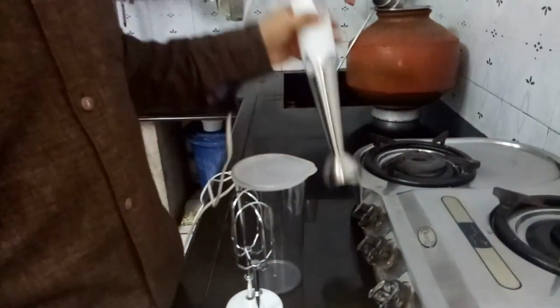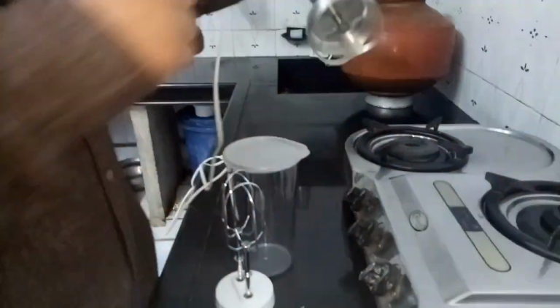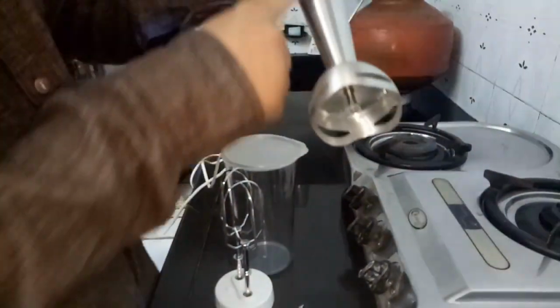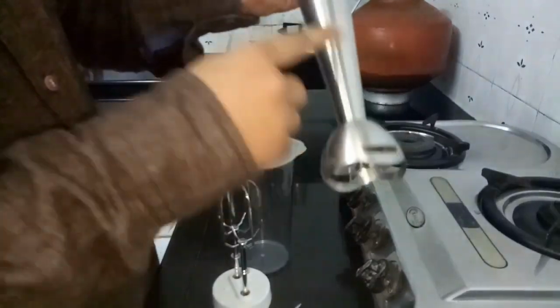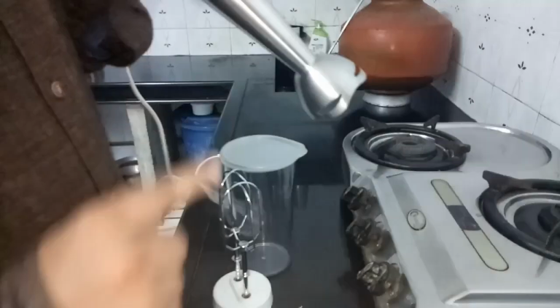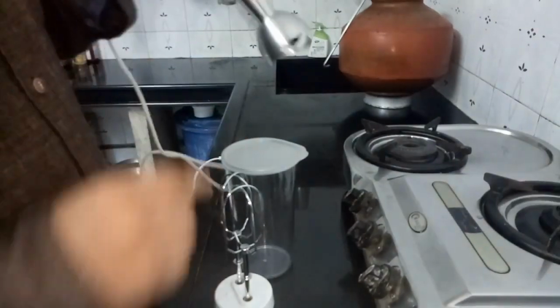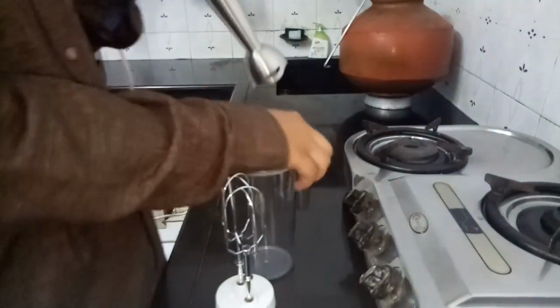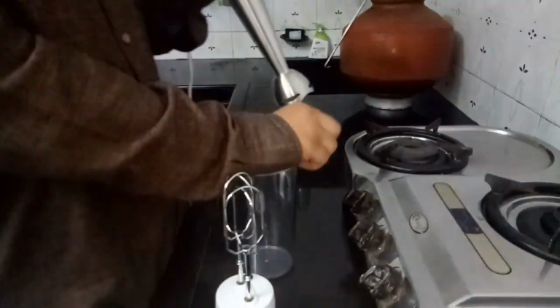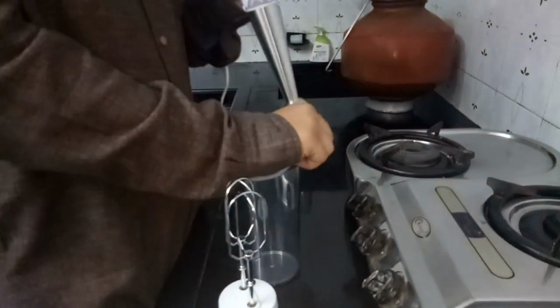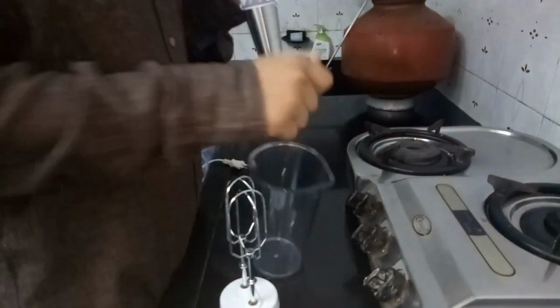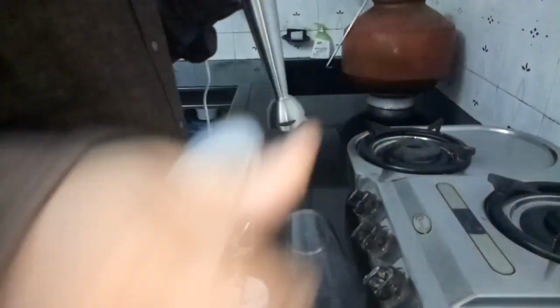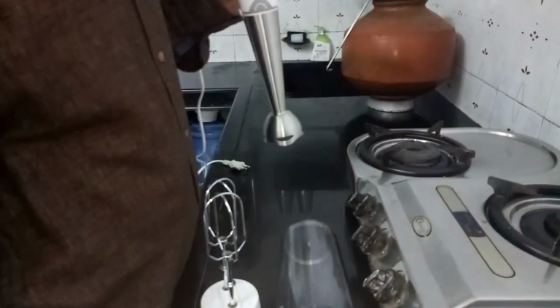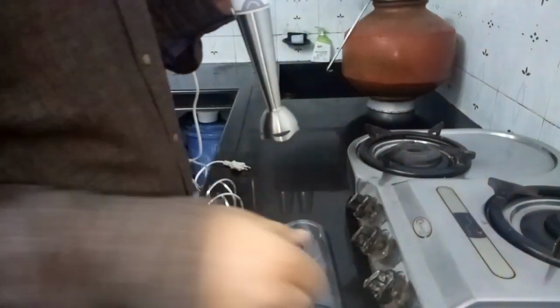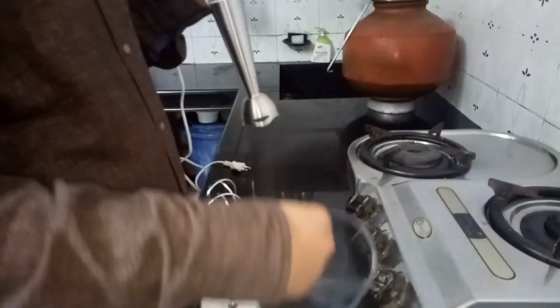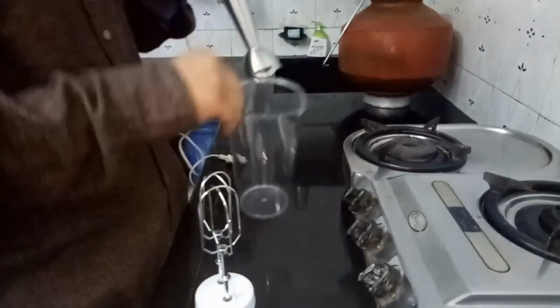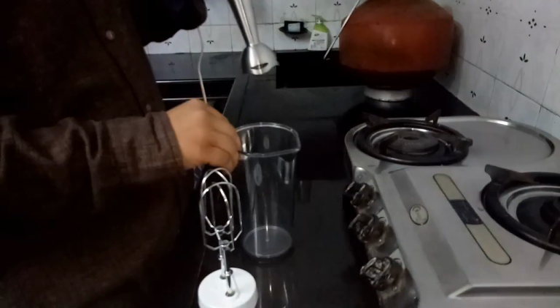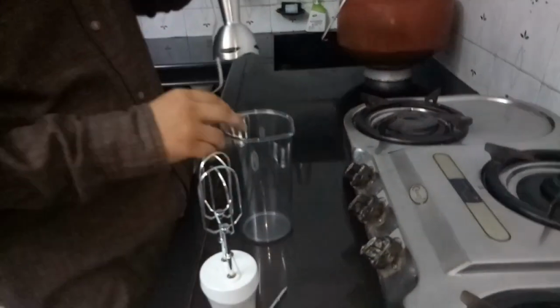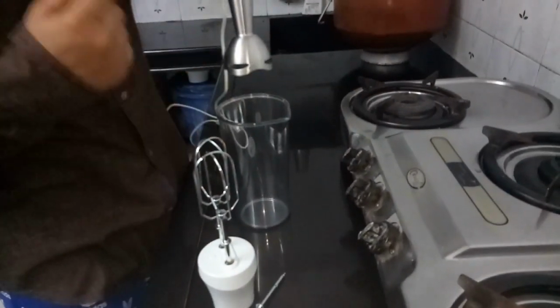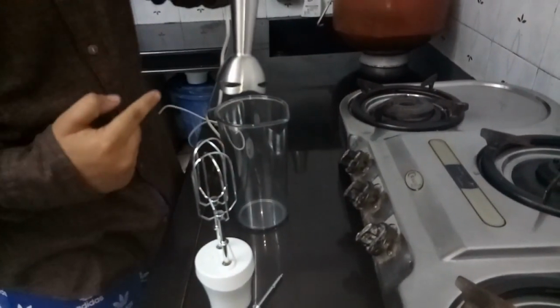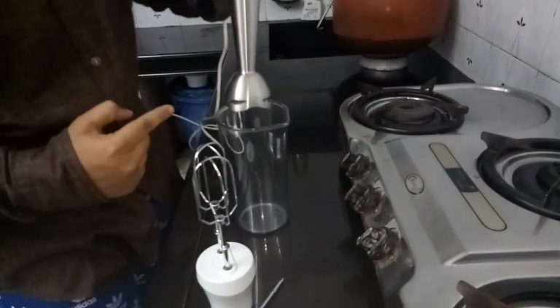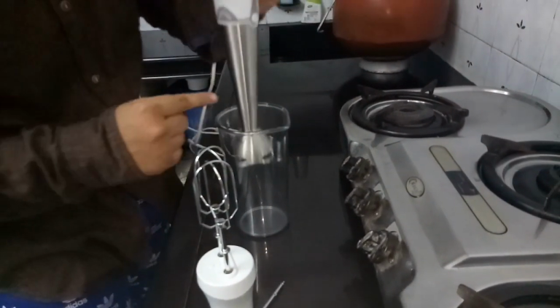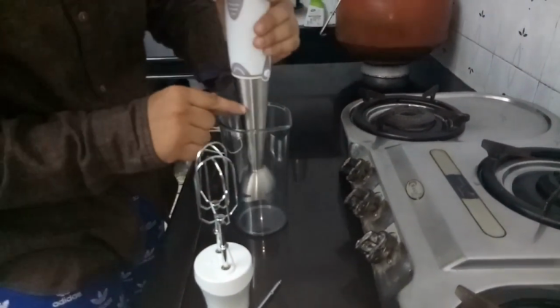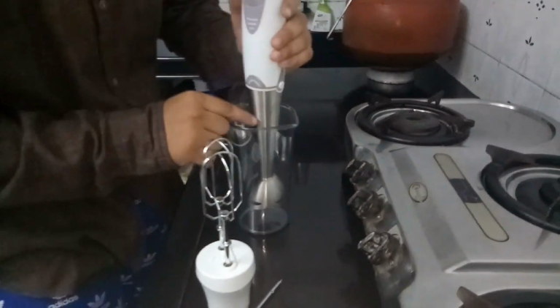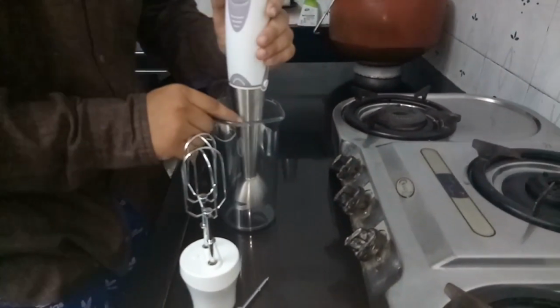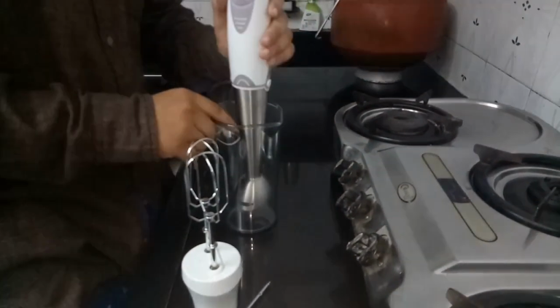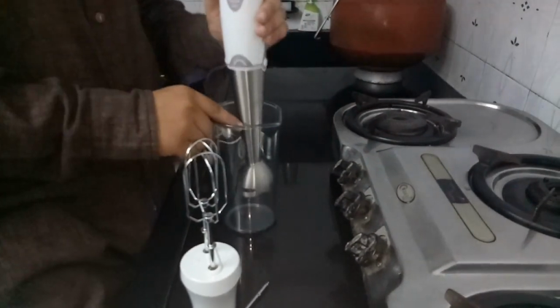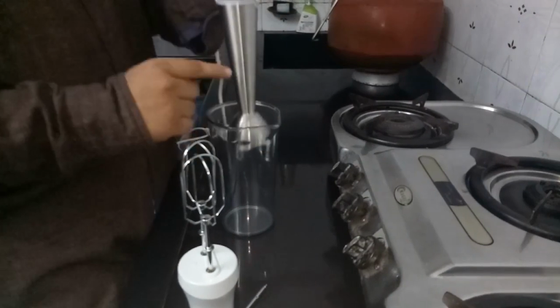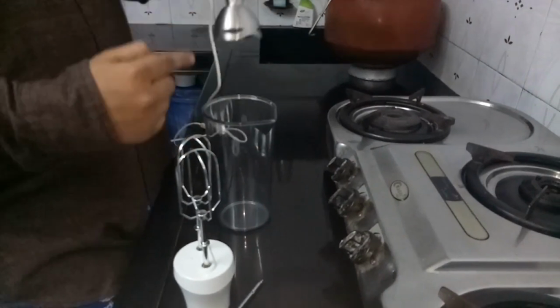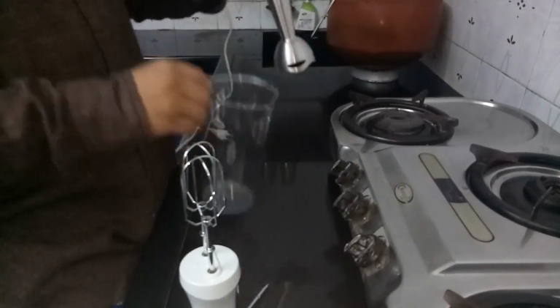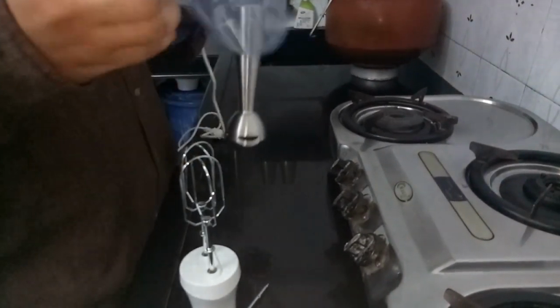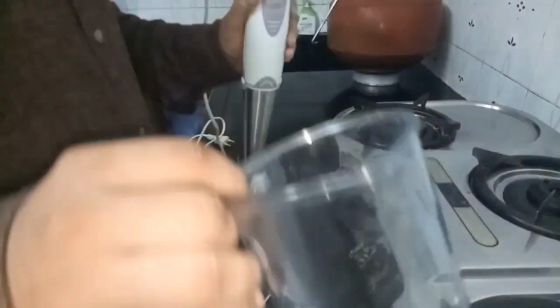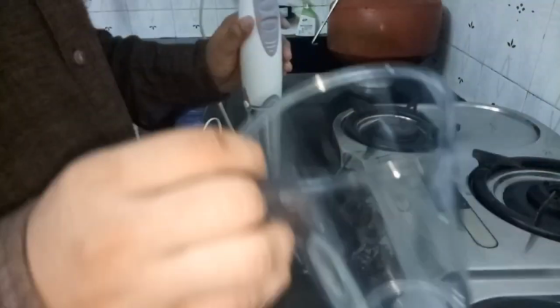So why is it called an immersion blender? Because when you use it, the blender rod is immersed directly into your food and it blends. That is why it is called an immersion blender.